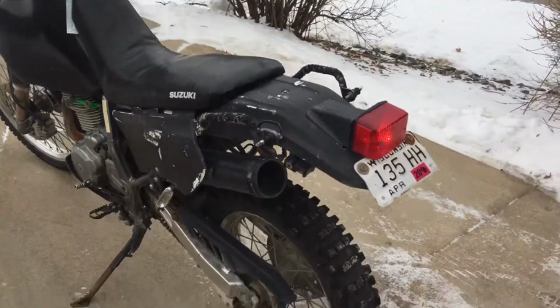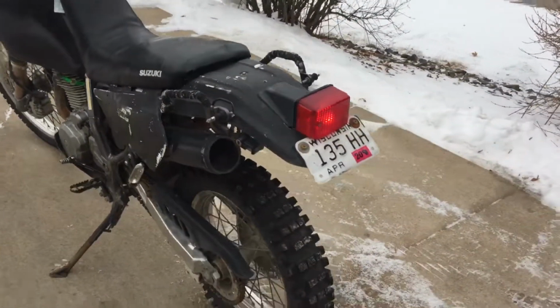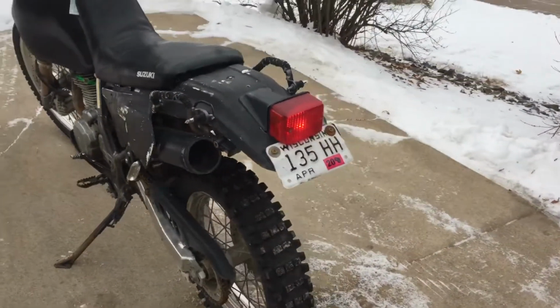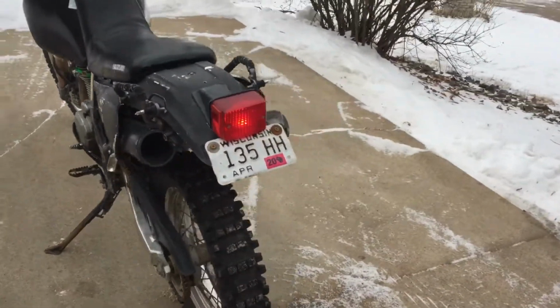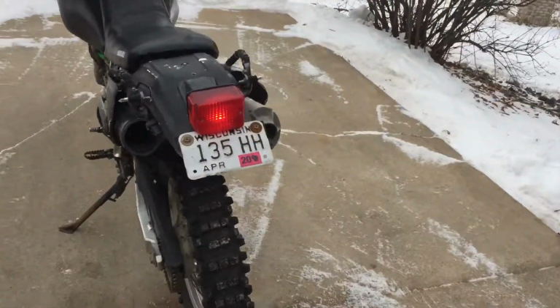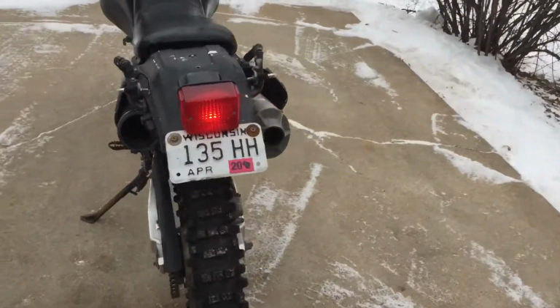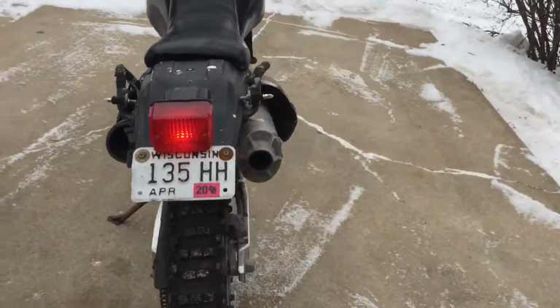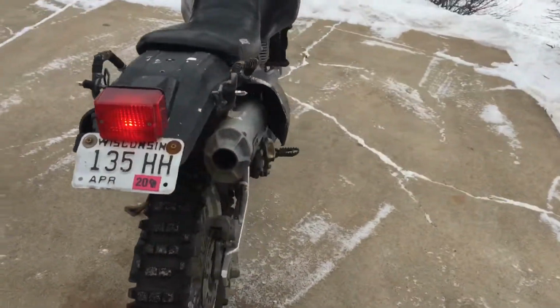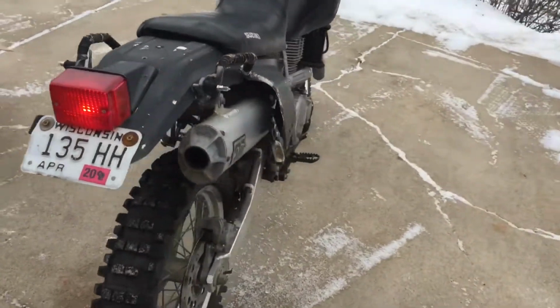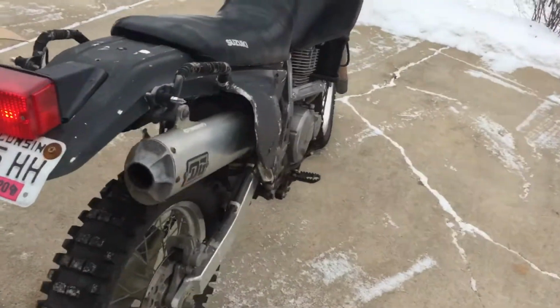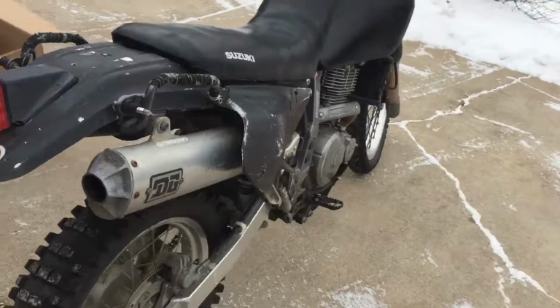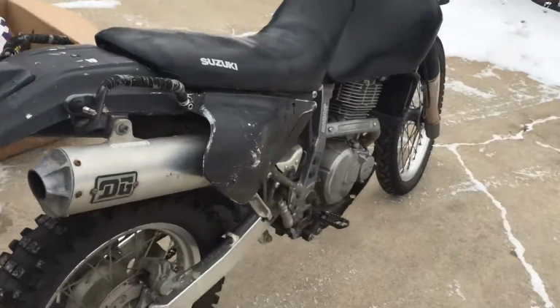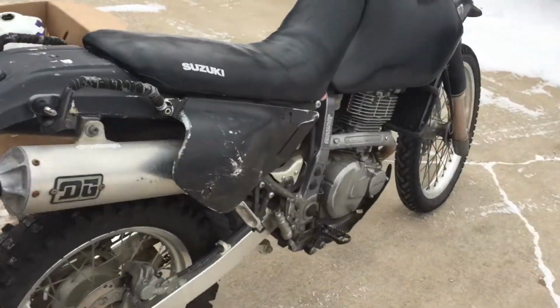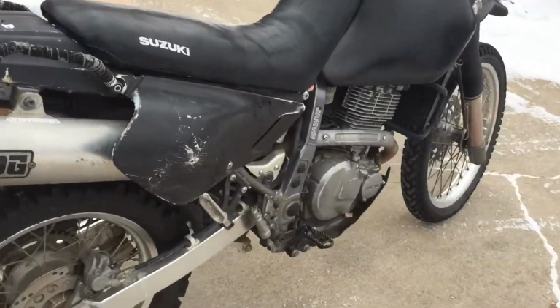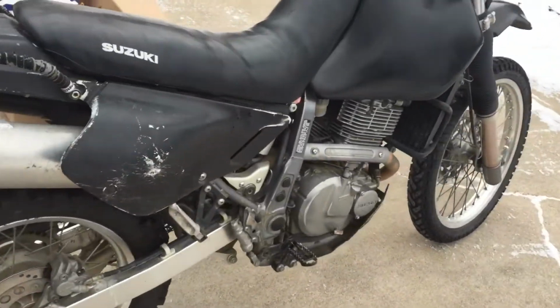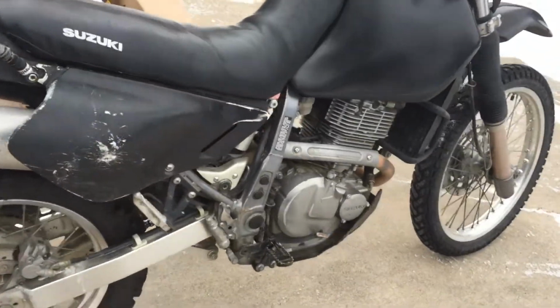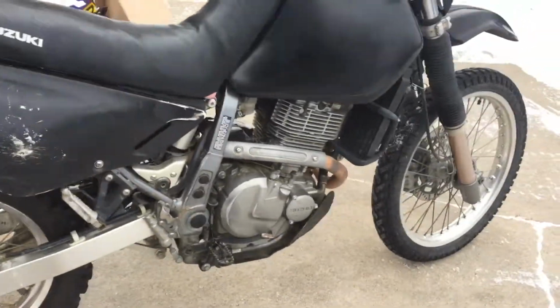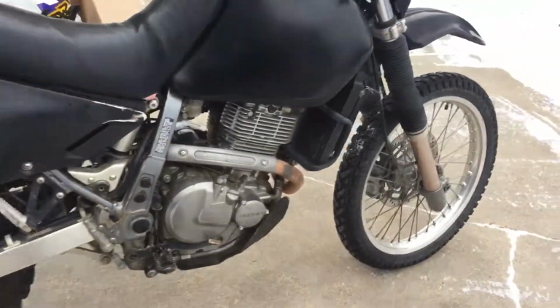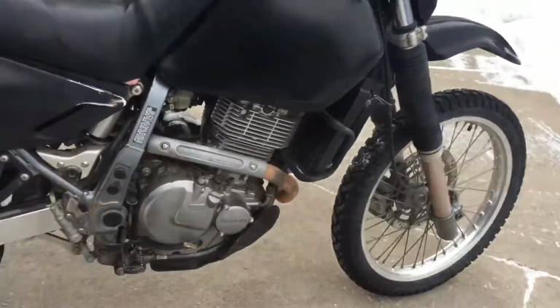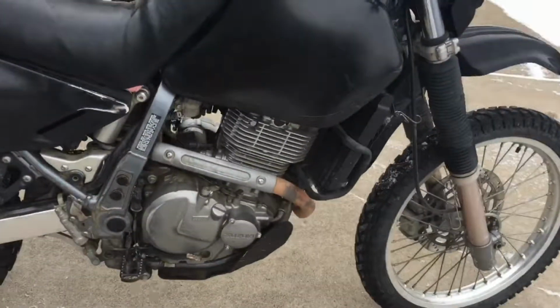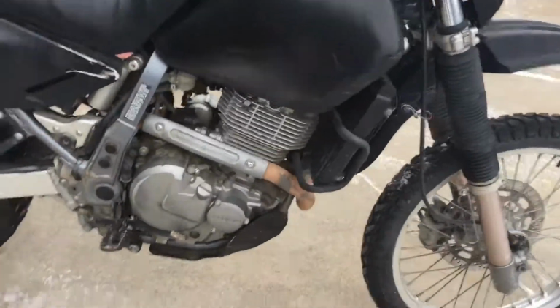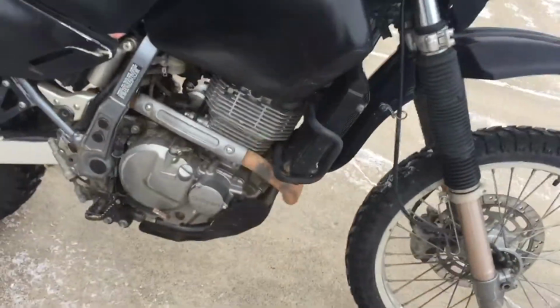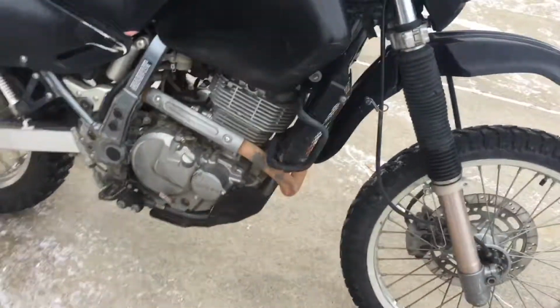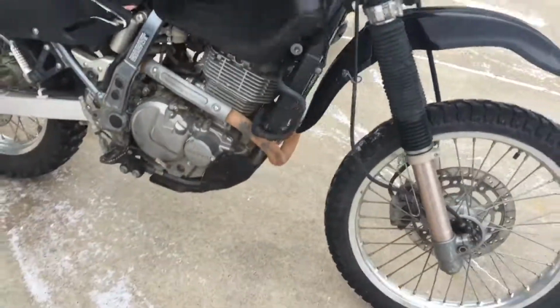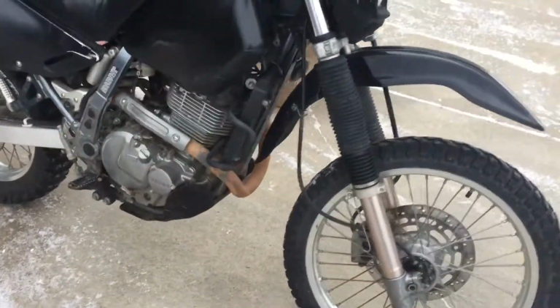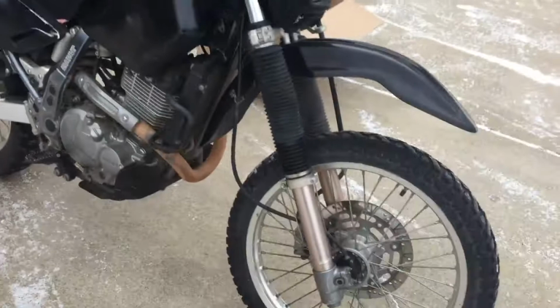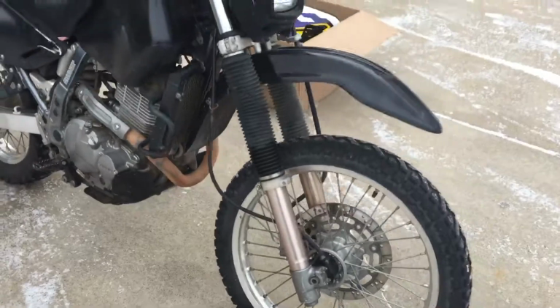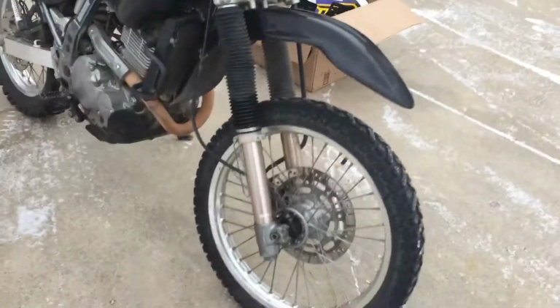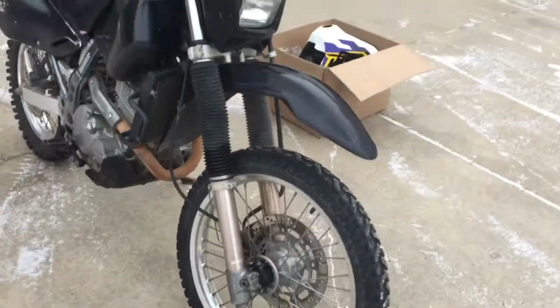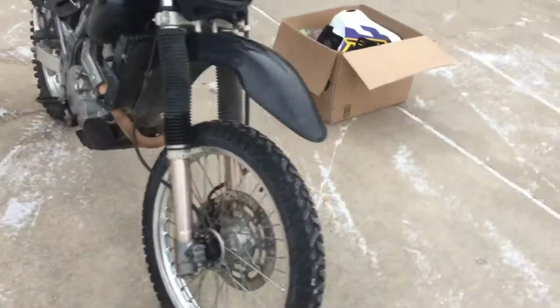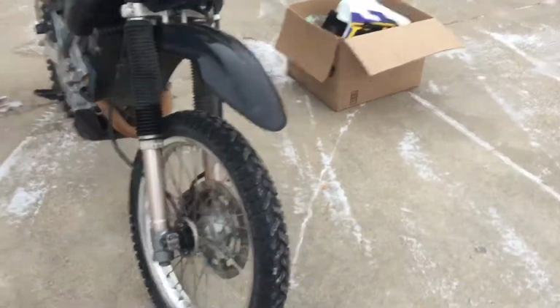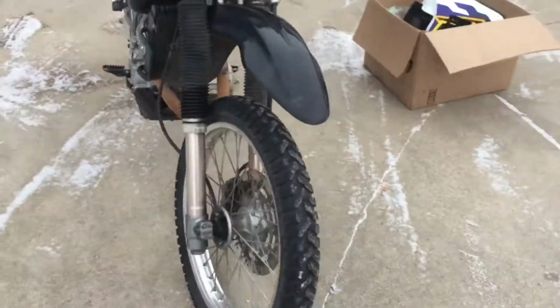We did get it running. I did not put it on the road this time, but I did ride this bike once last fall. Obviously the winter changed the pricing a little bit.